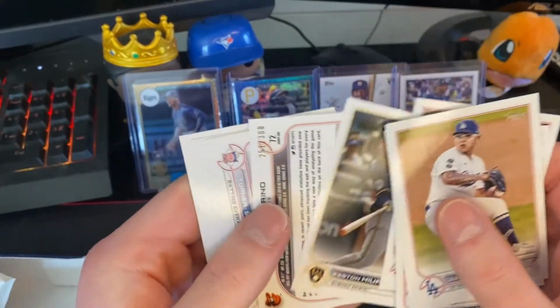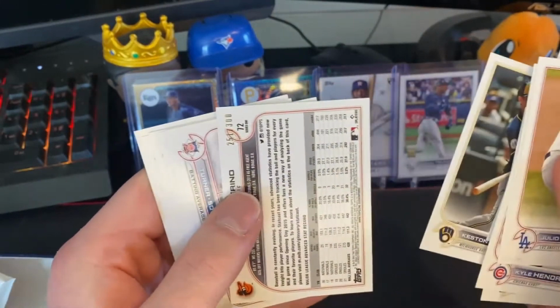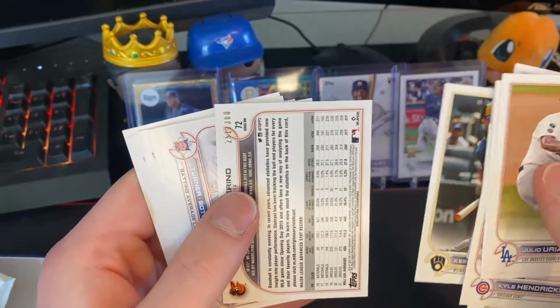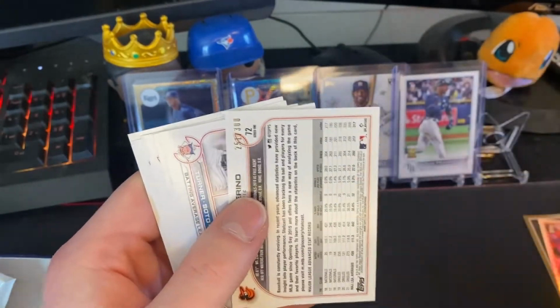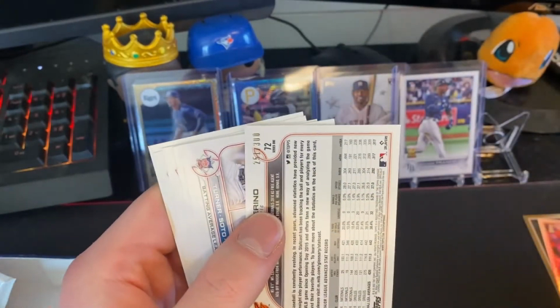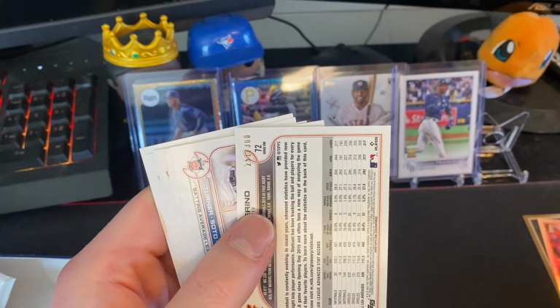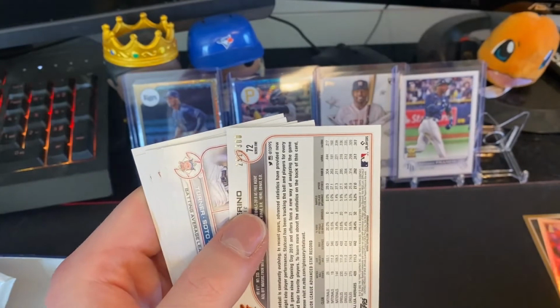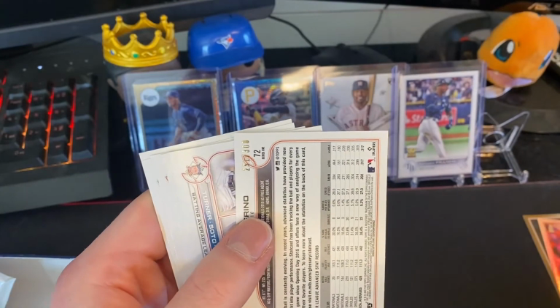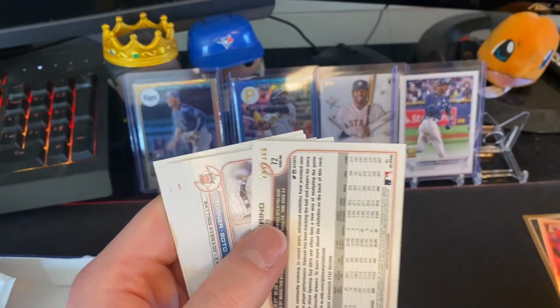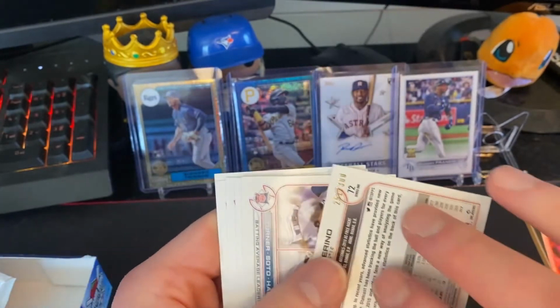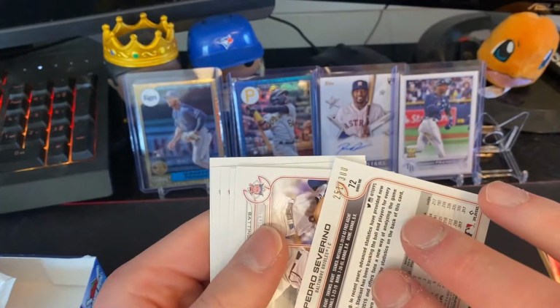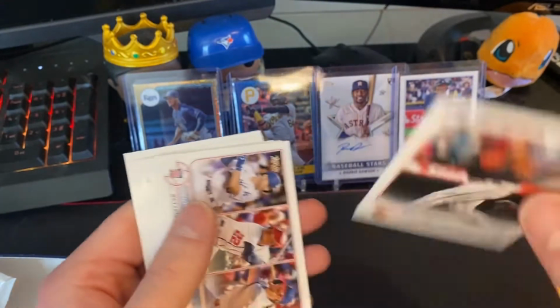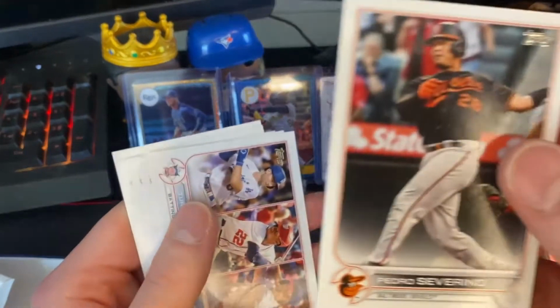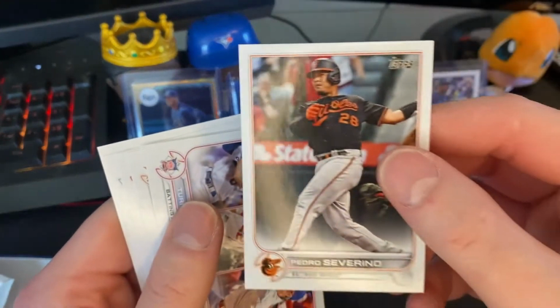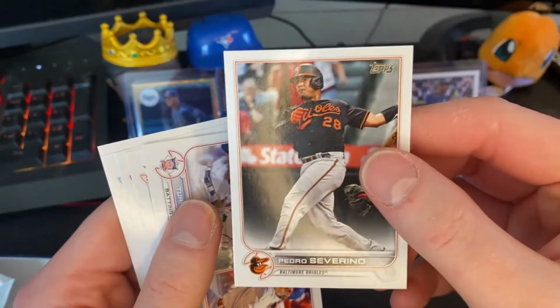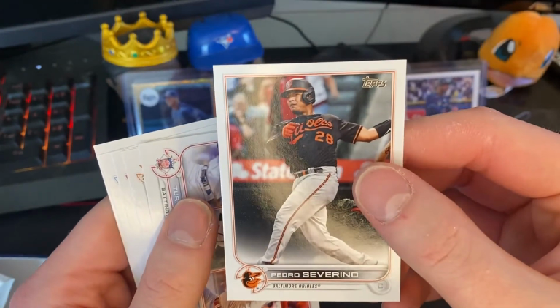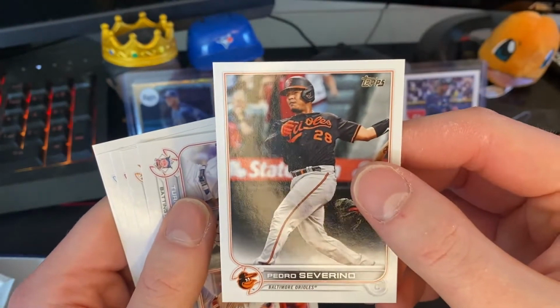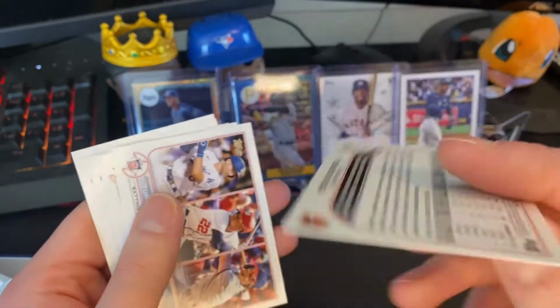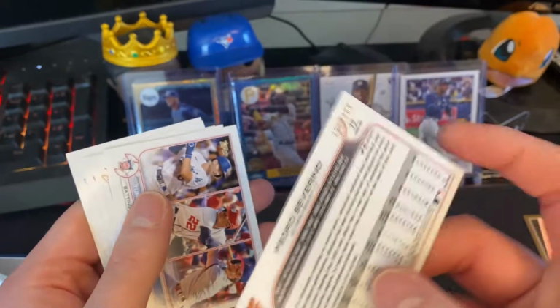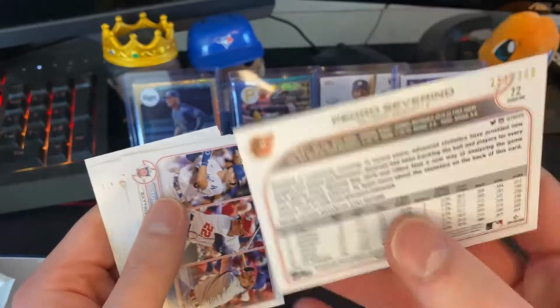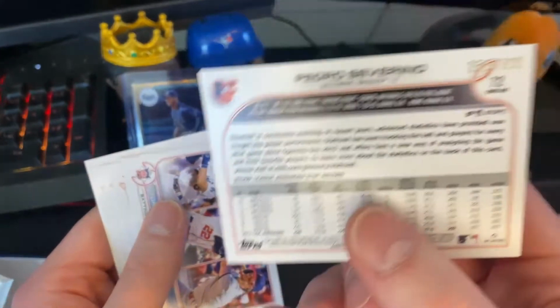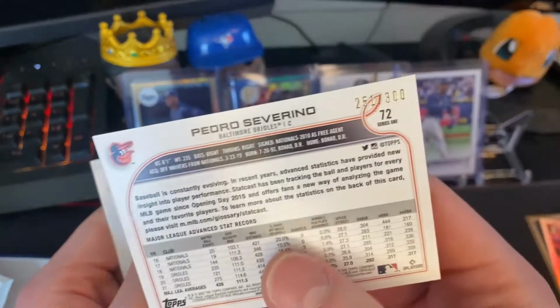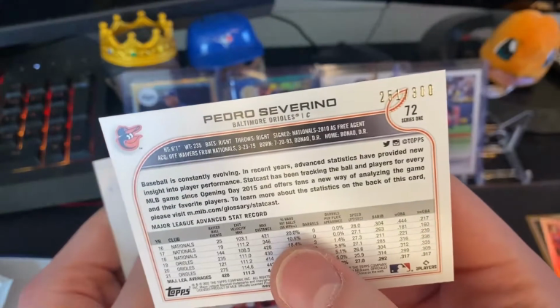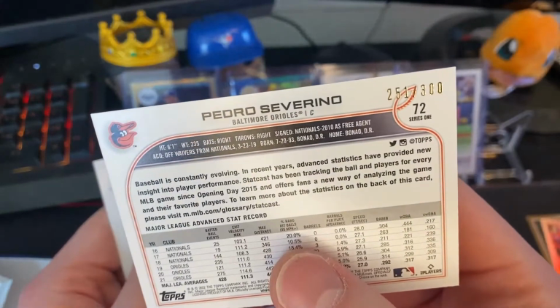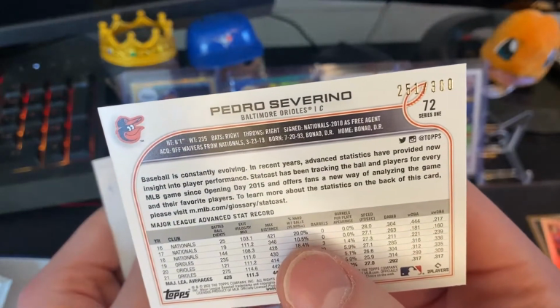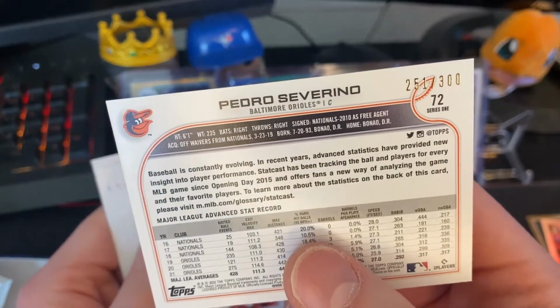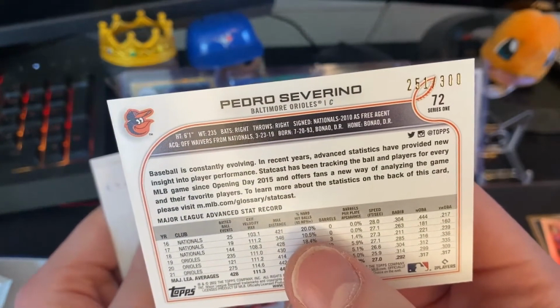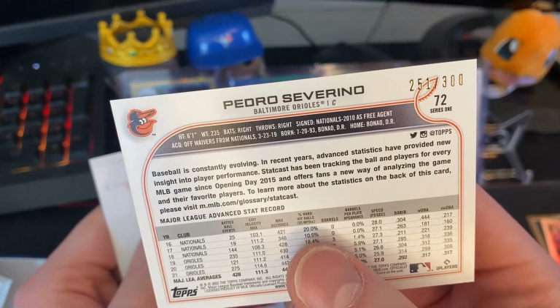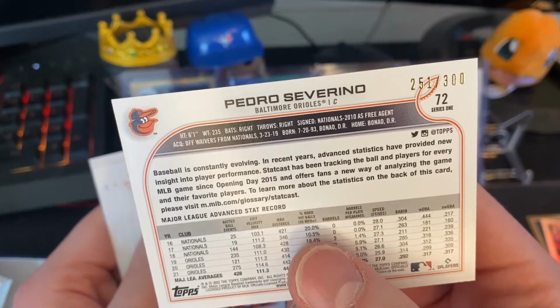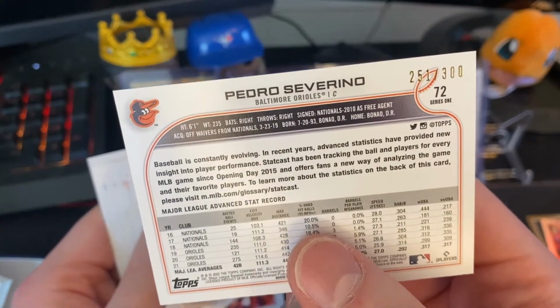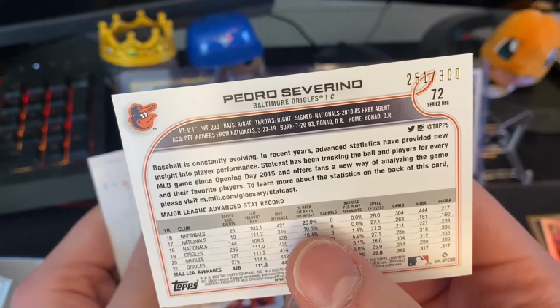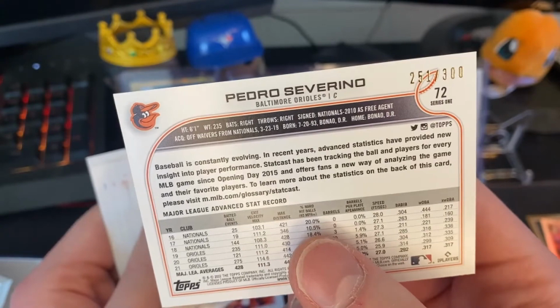Oh, we got another numbered card coming — nice. Pedro Severino, numbered out of 300. What is this — advanced stats or something?